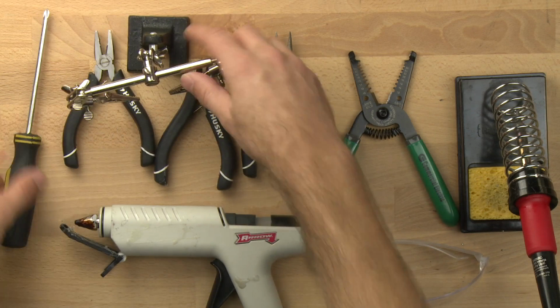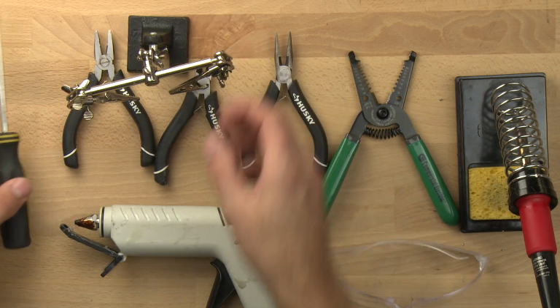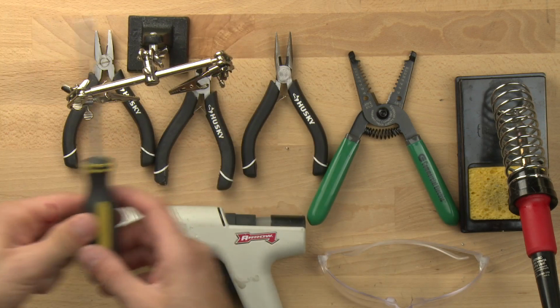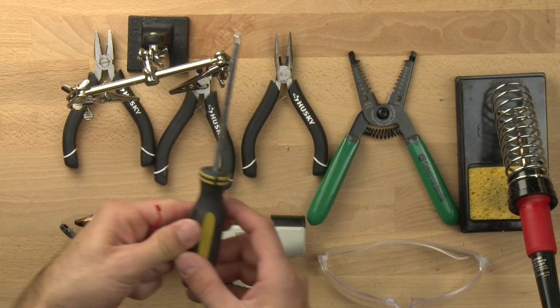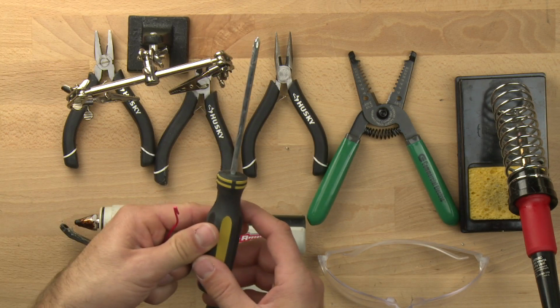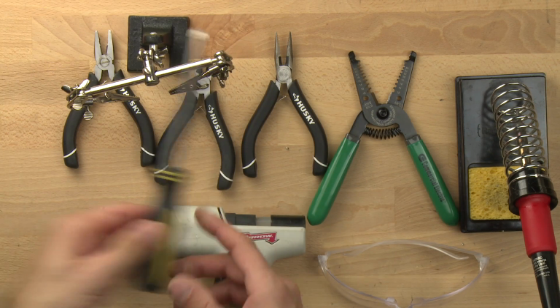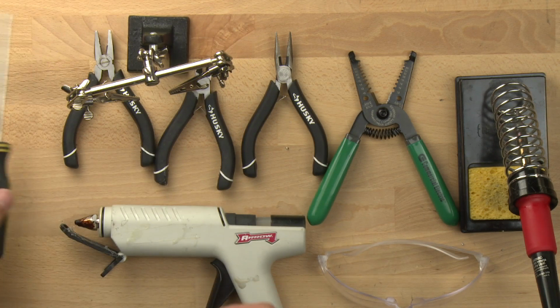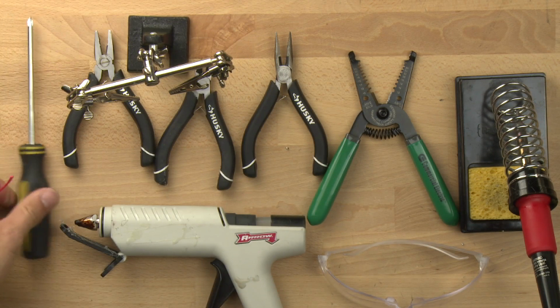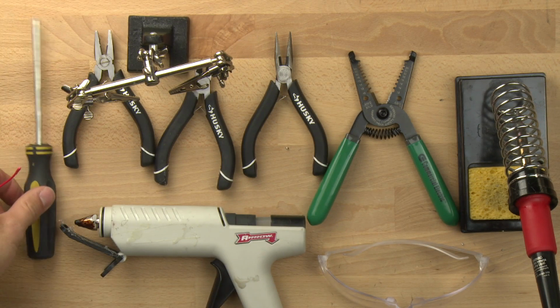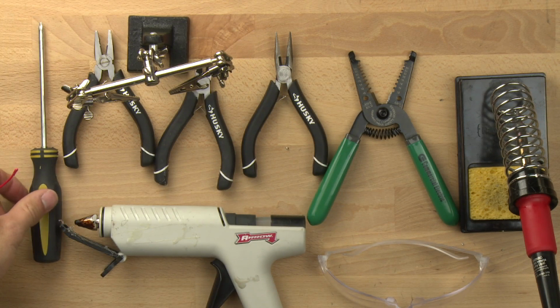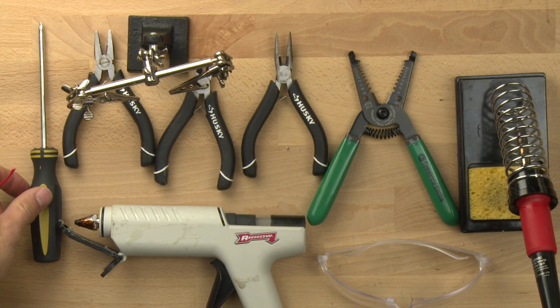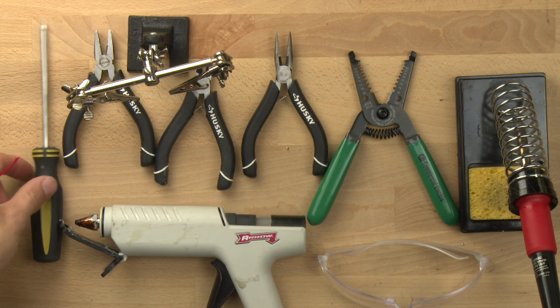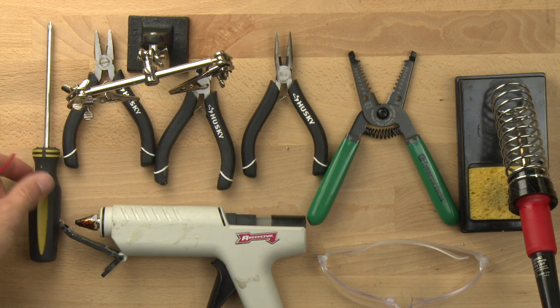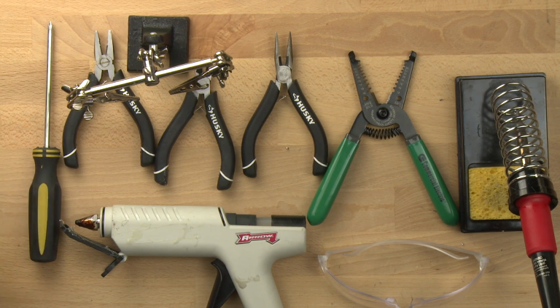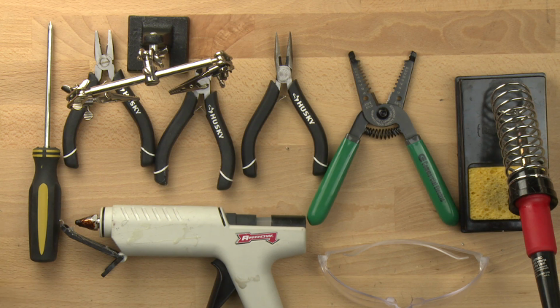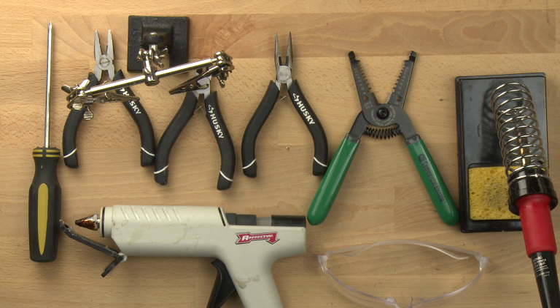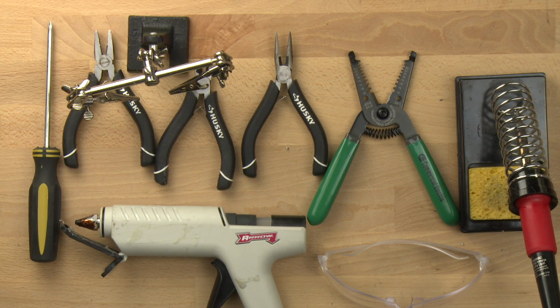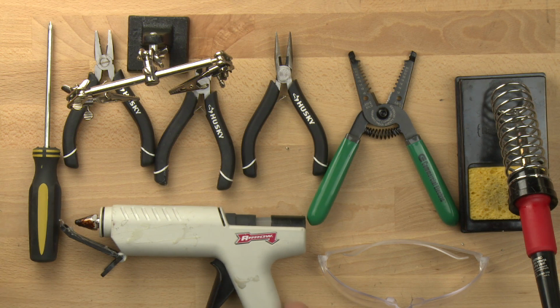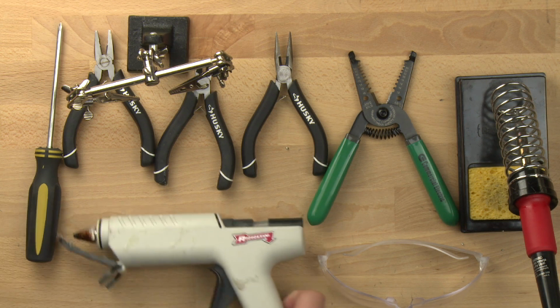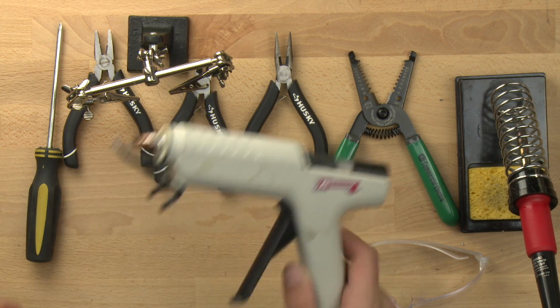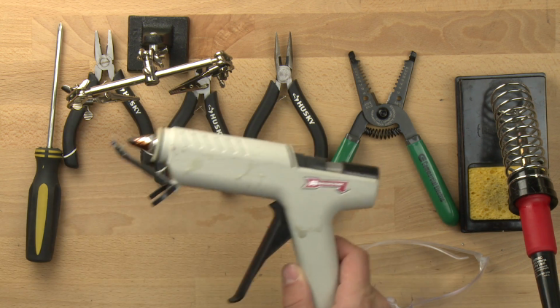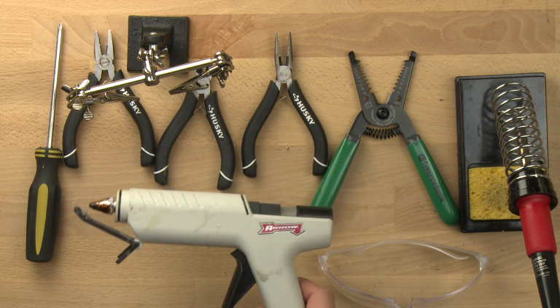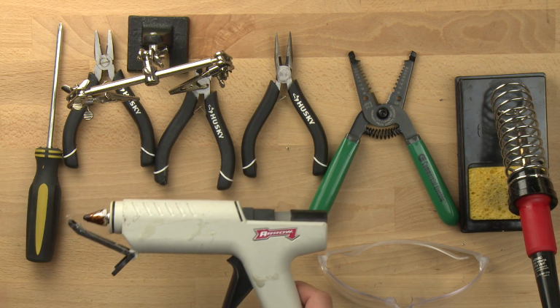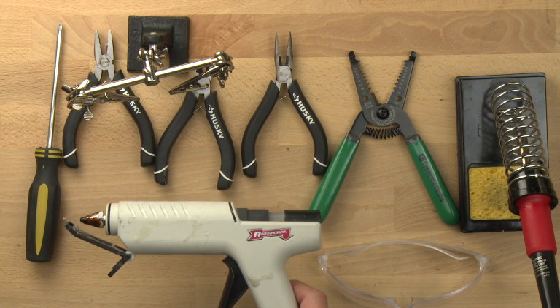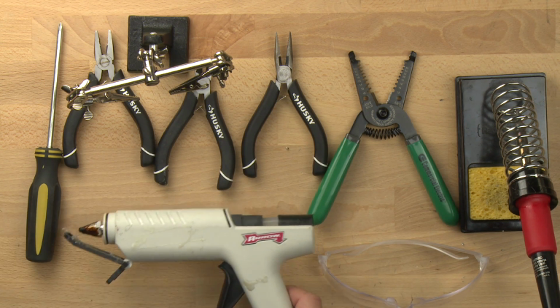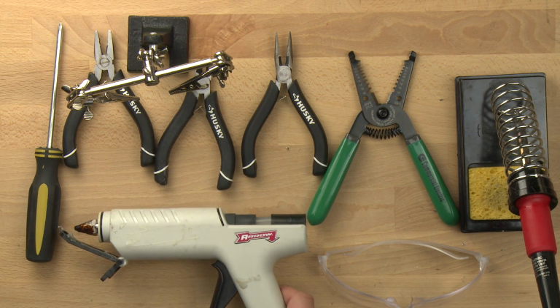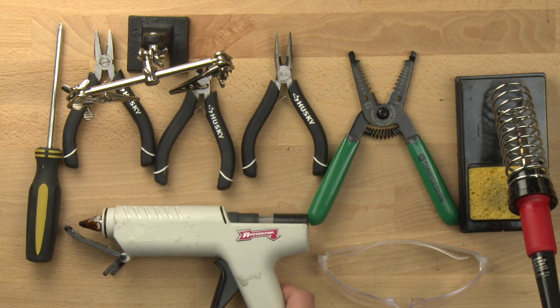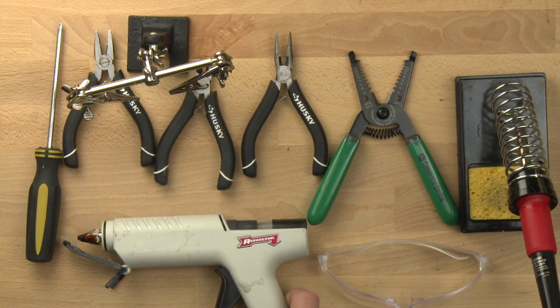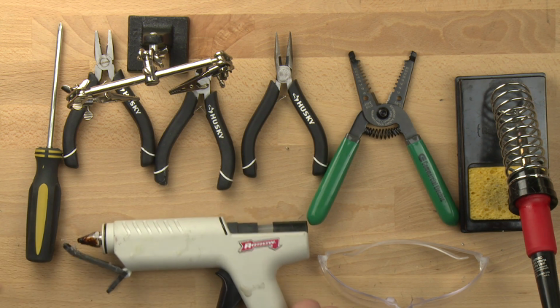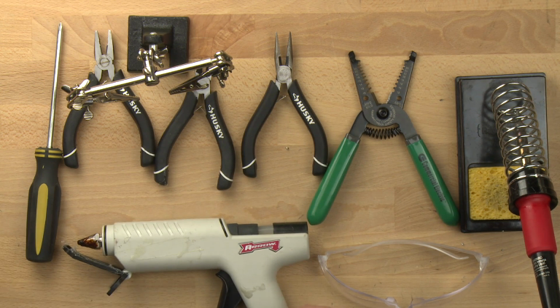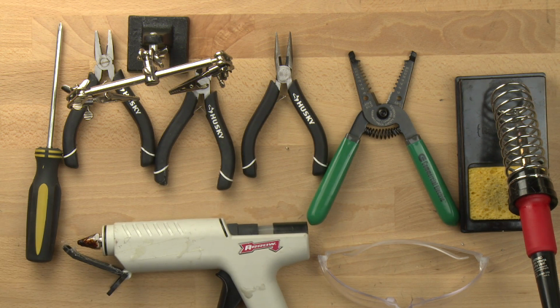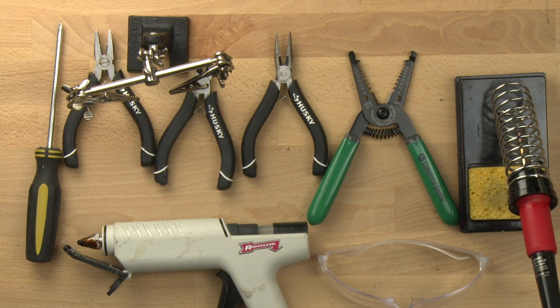This is a Phillips head screwdriver. We can use that for poking a hole in our bottle caps. And of course we've got our hot glue gun — that's going to allow us to melt the hot glue and connect different parts.